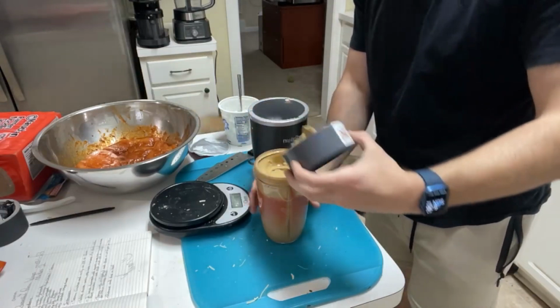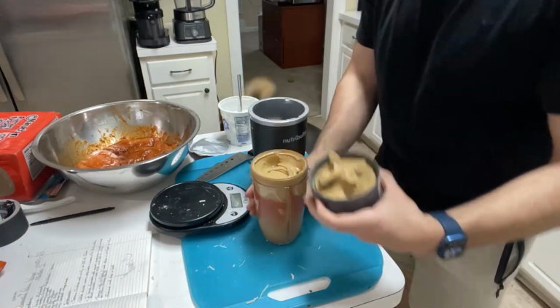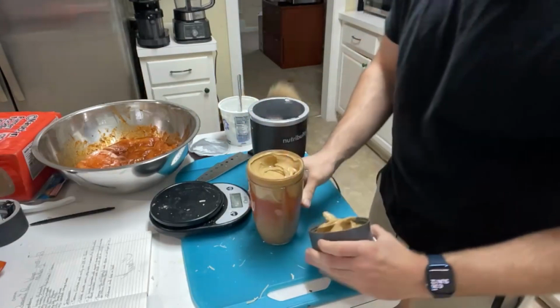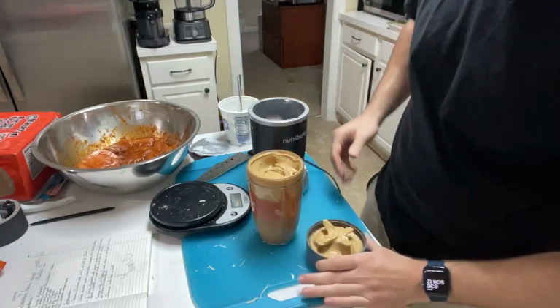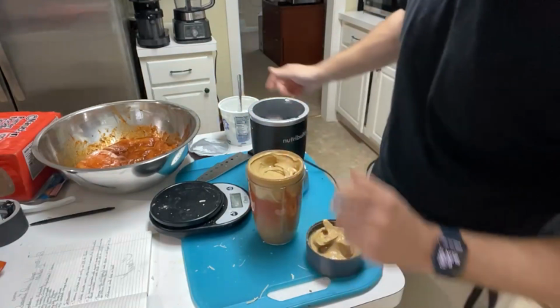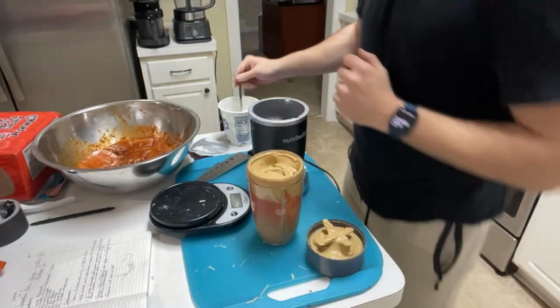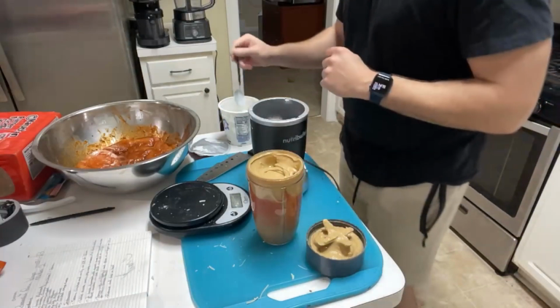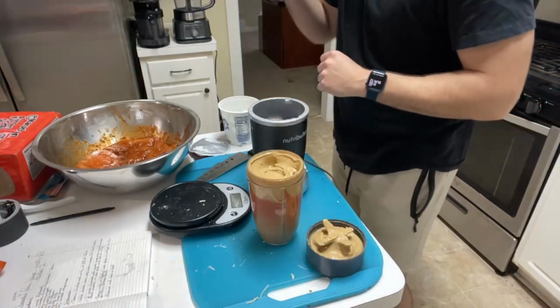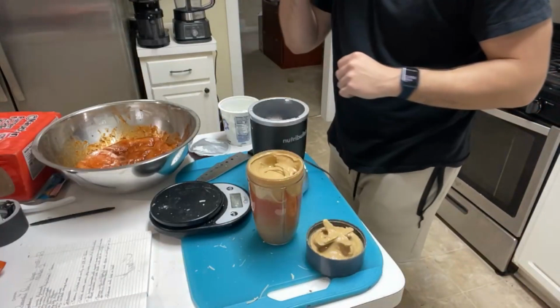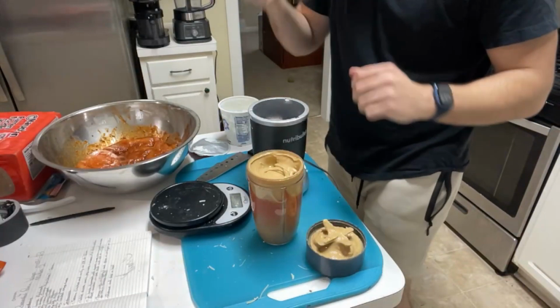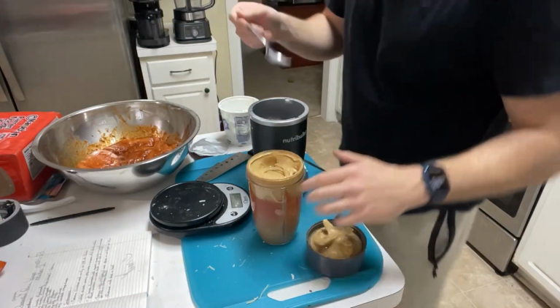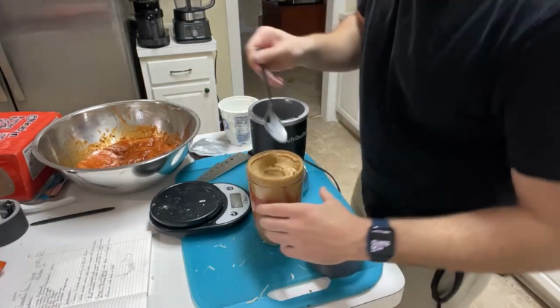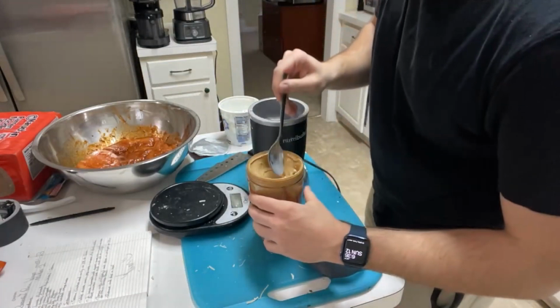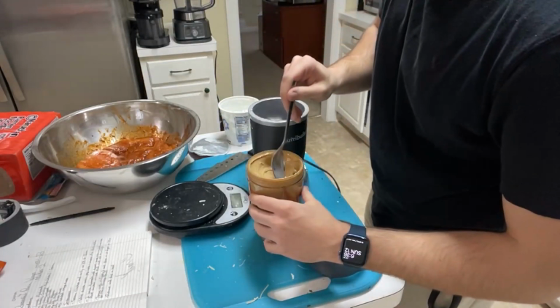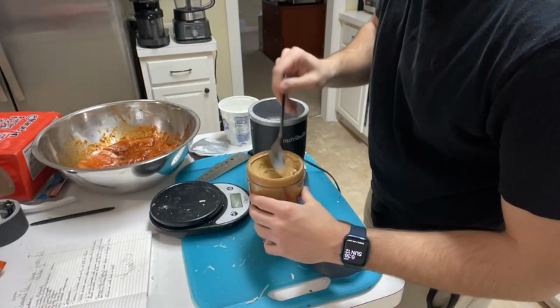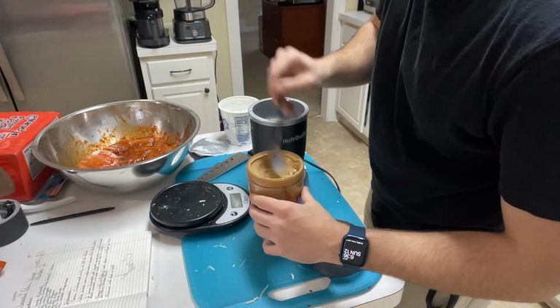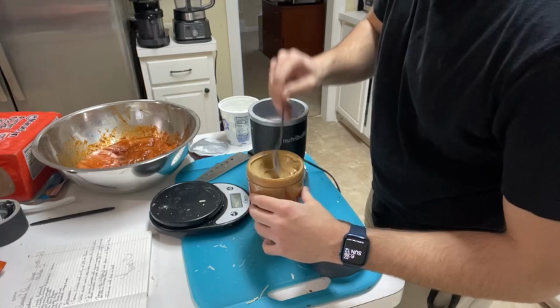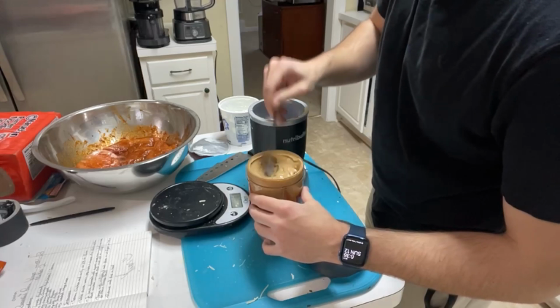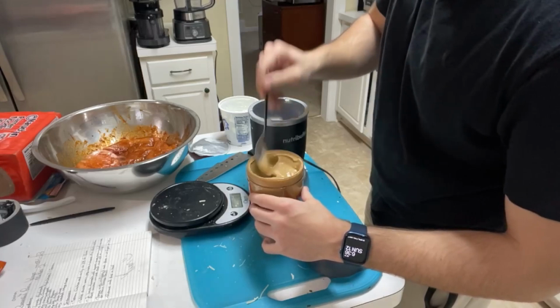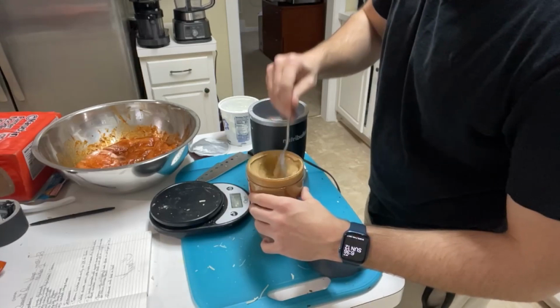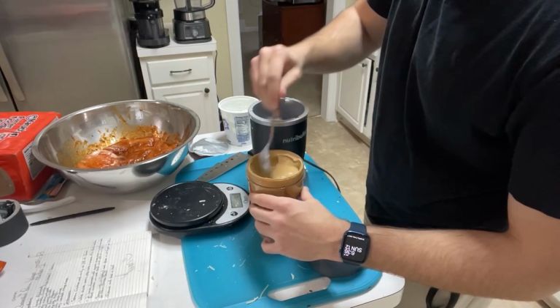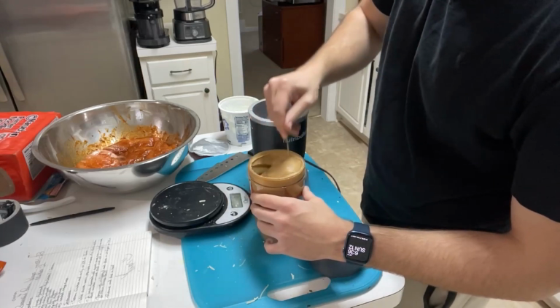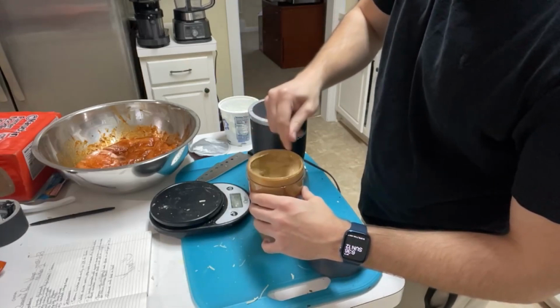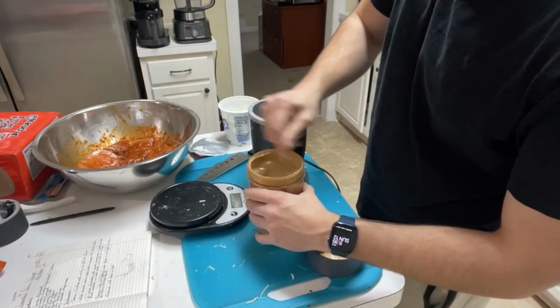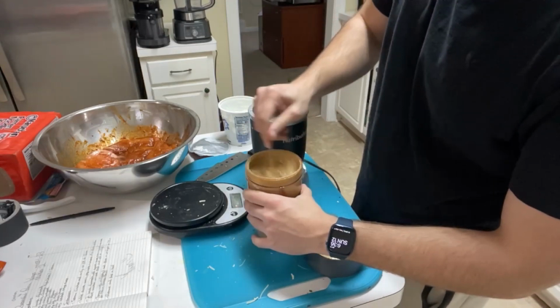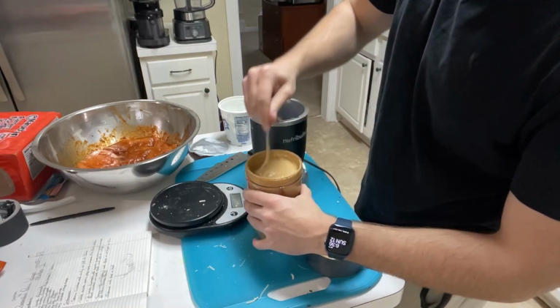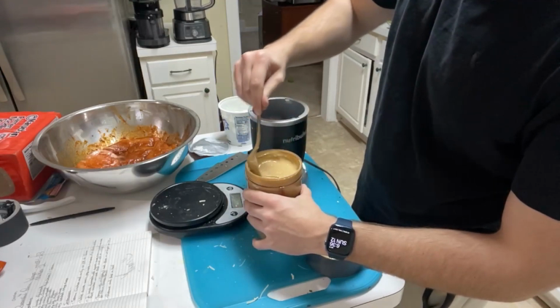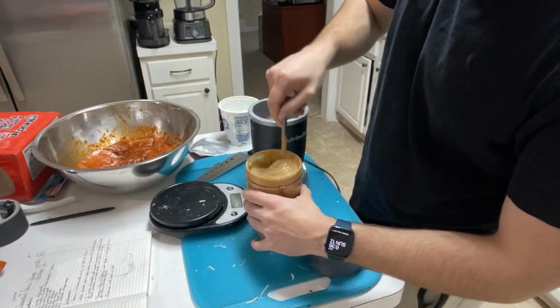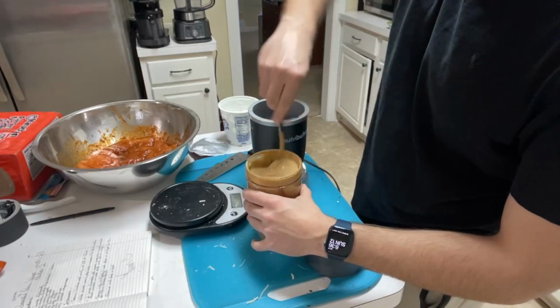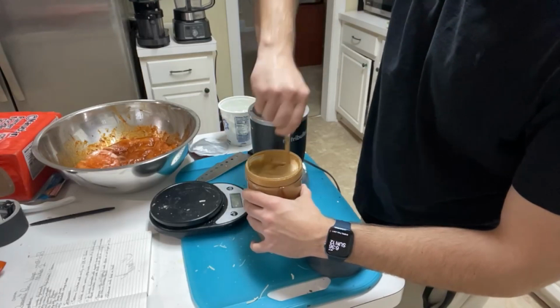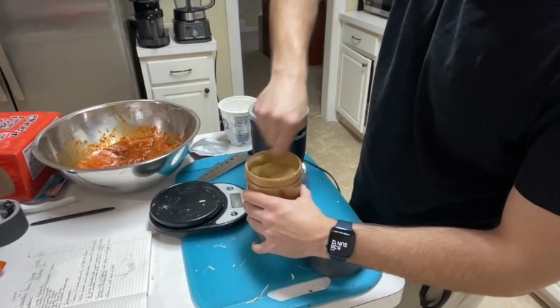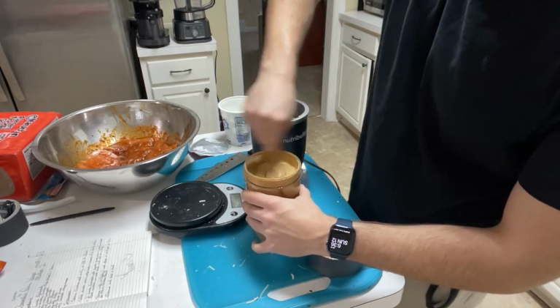Looks like a thick sauce. I don't know if it's supposed to be thick. It's smoking again. Alright, I think this is just busted. Honestly guys, we're just gonna have to go with it. Let's give it a little taste test. That's actually not a bad sauce. That's actually not that bad — that's a good sauce right there.